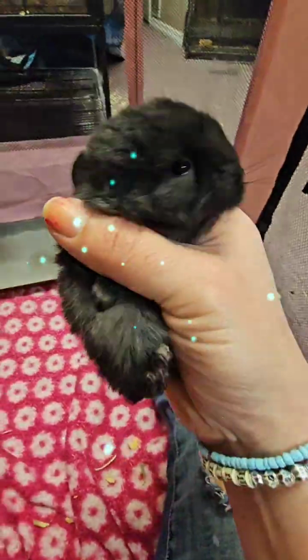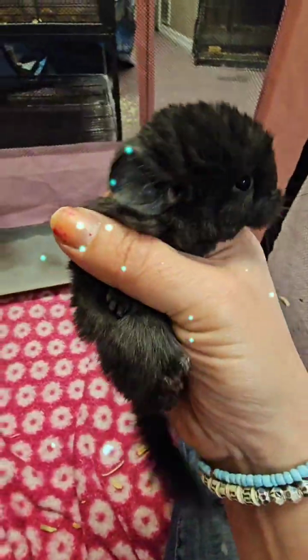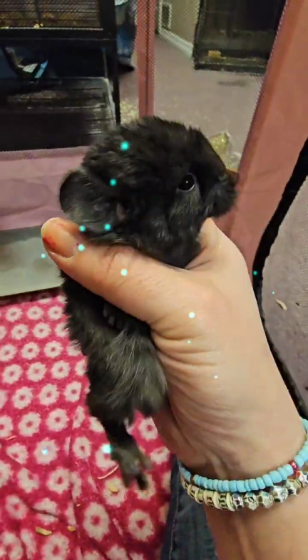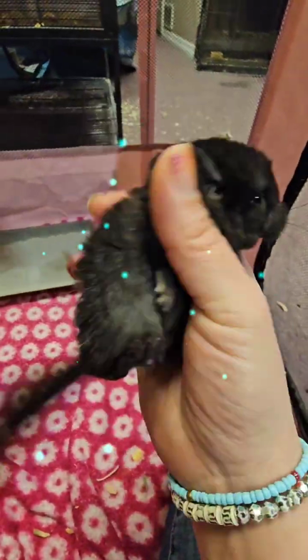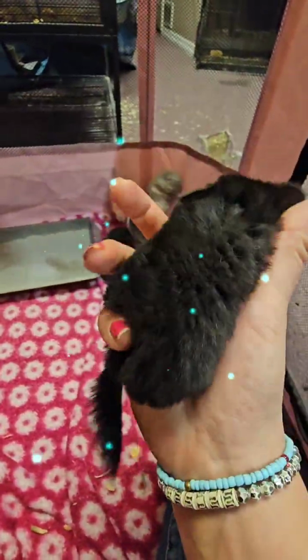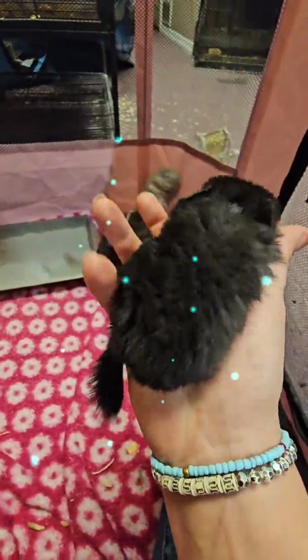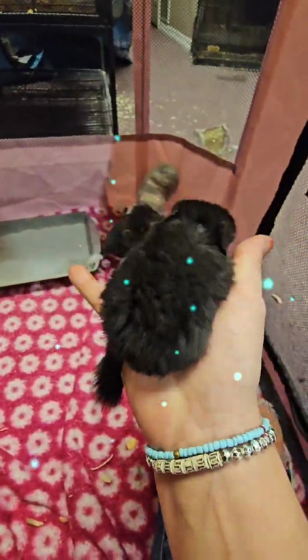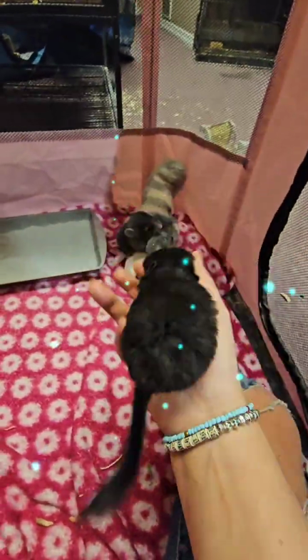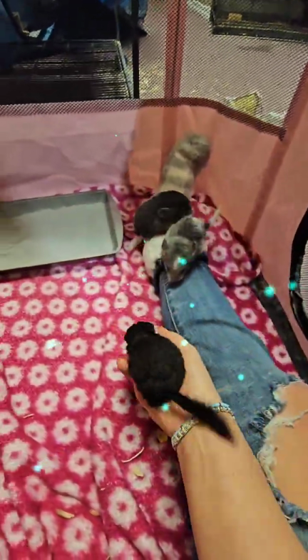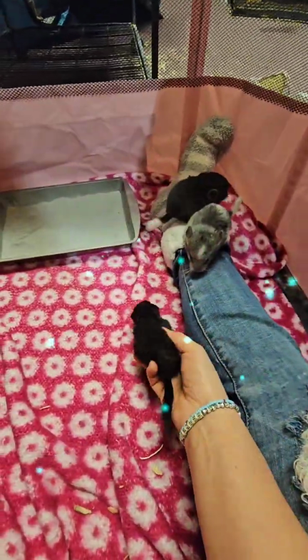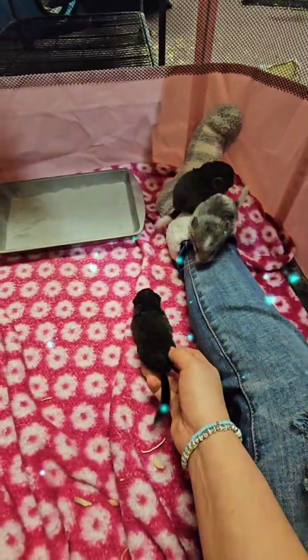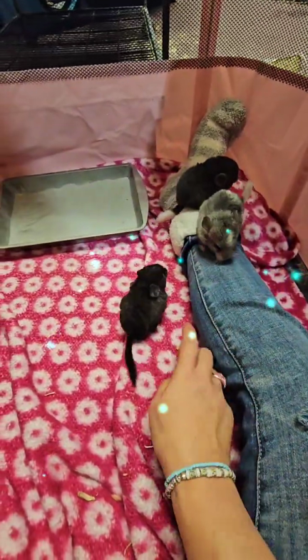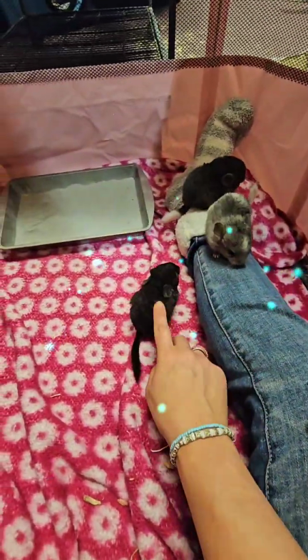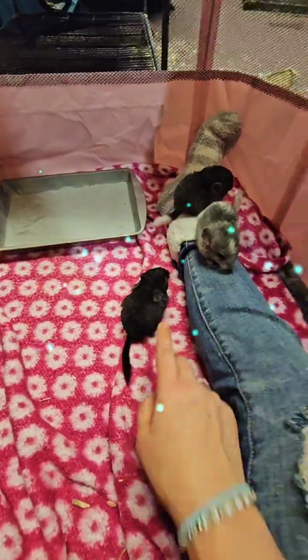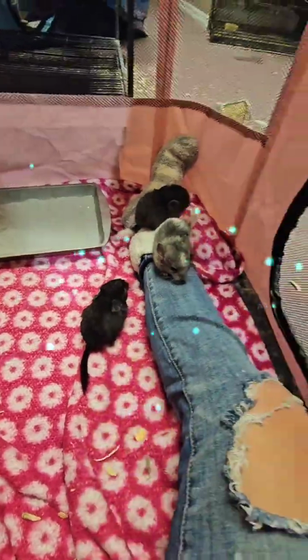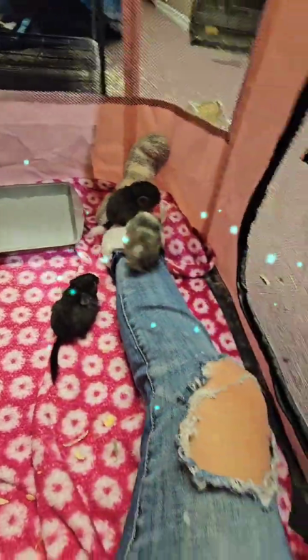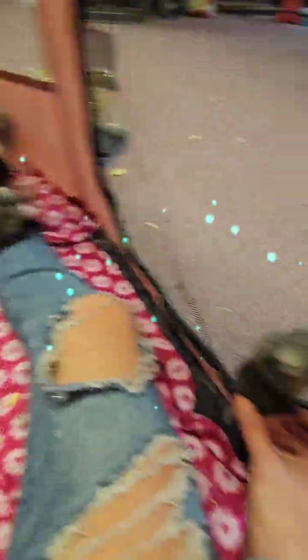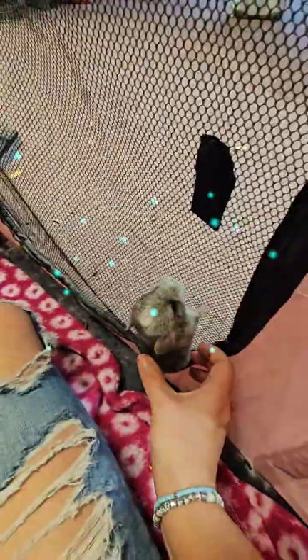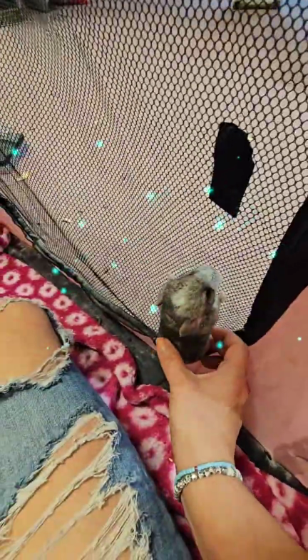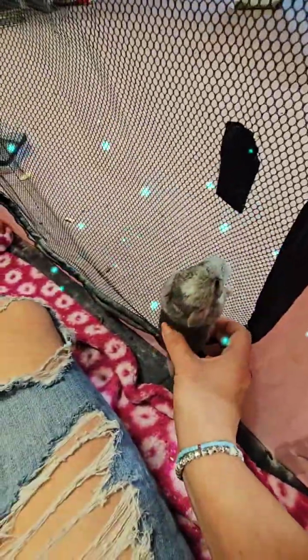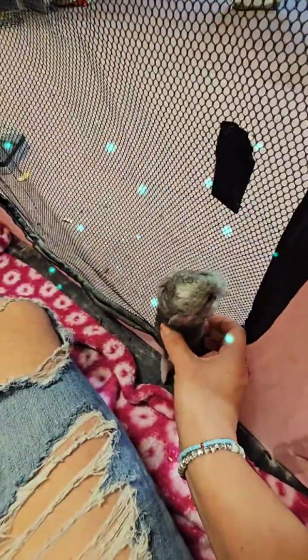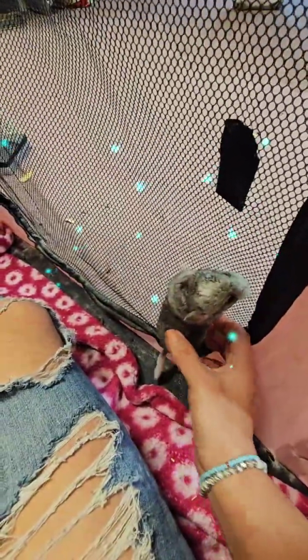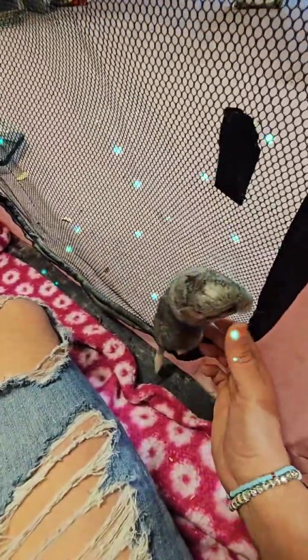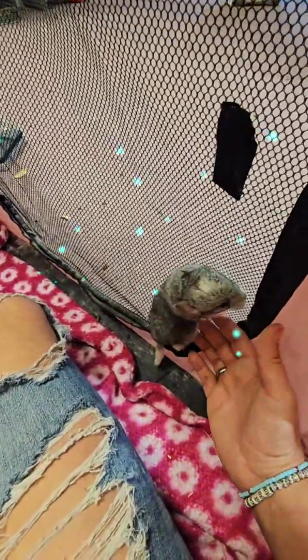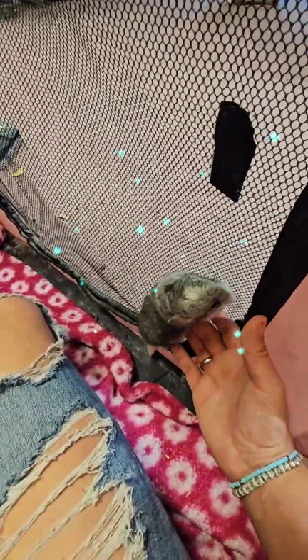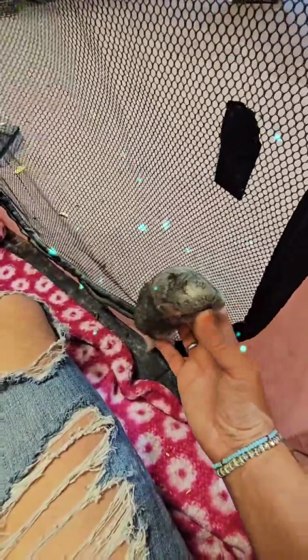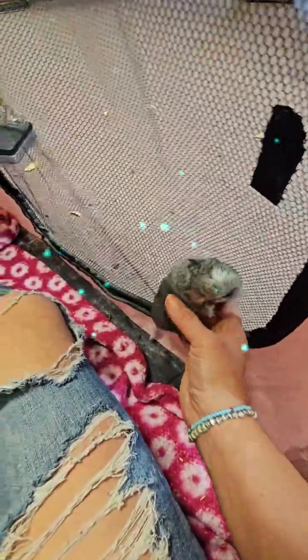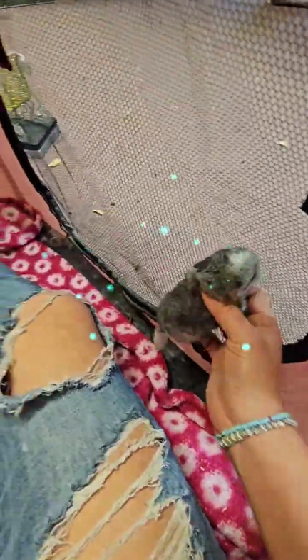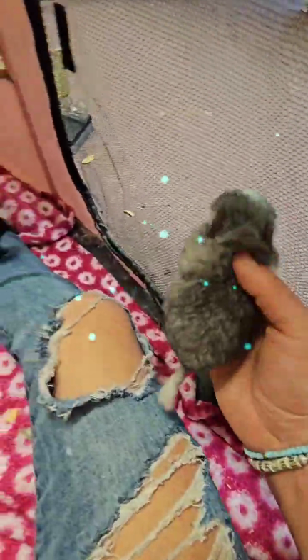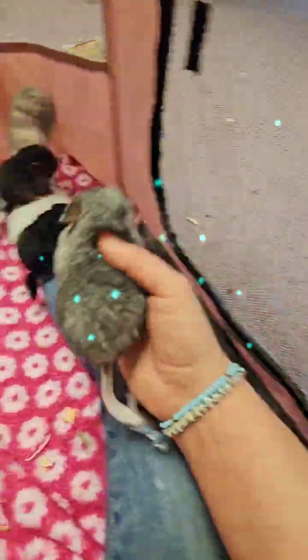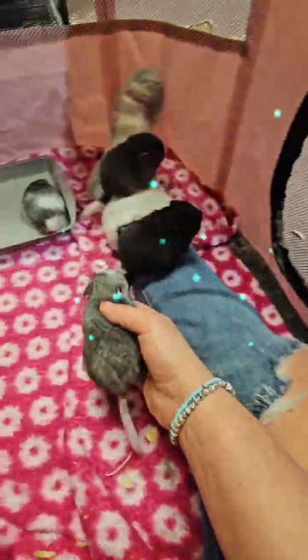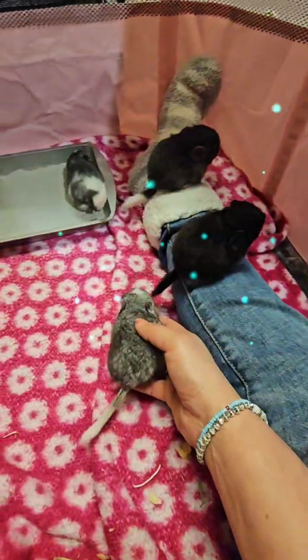Here's the extra dark ebony. She'll go forever during playpen. What, you gonna climb all the way to the top? They are cute.